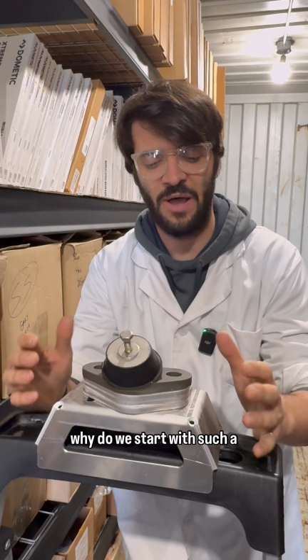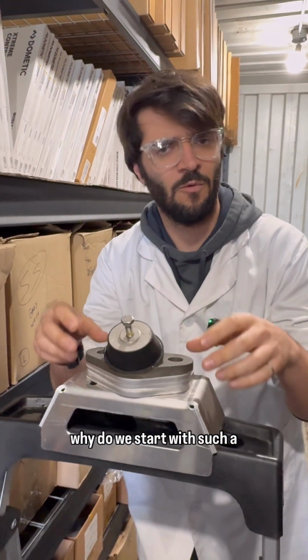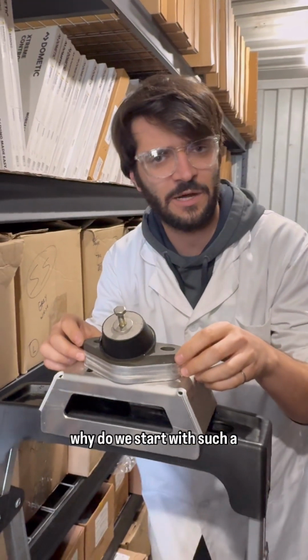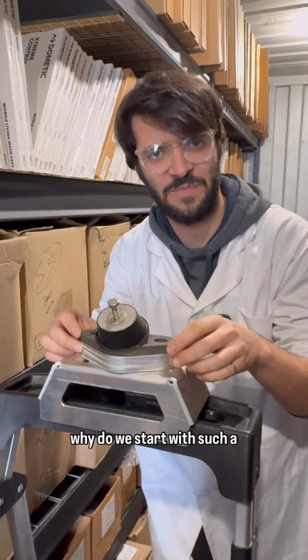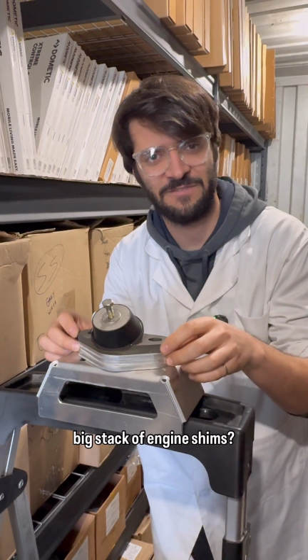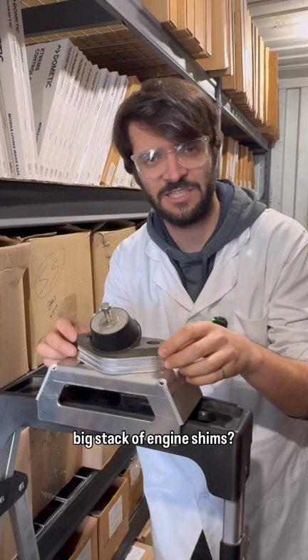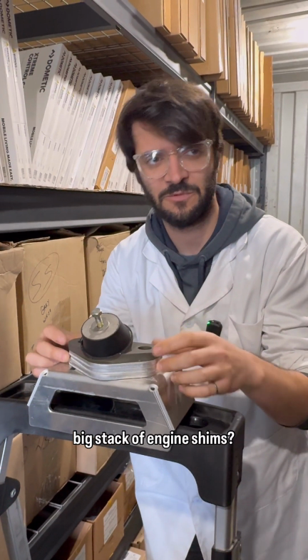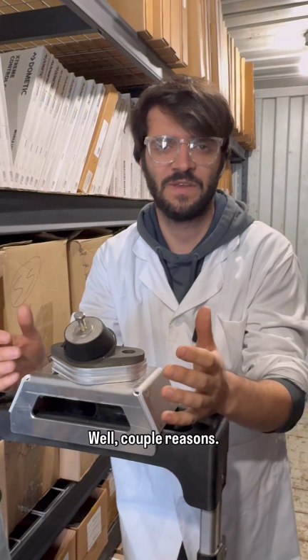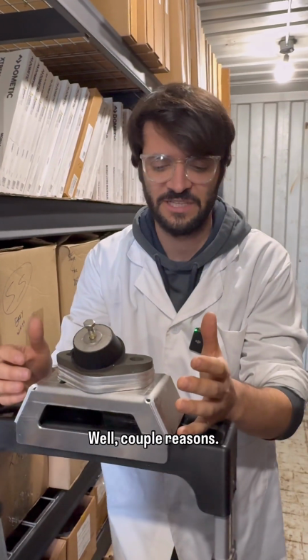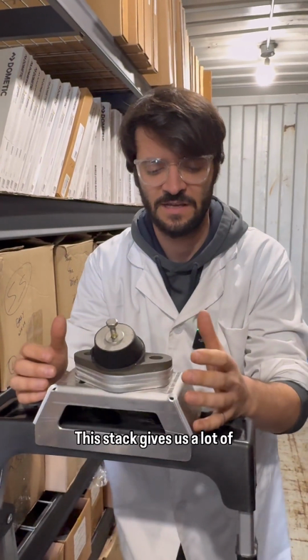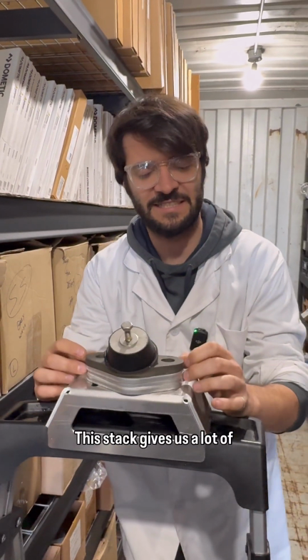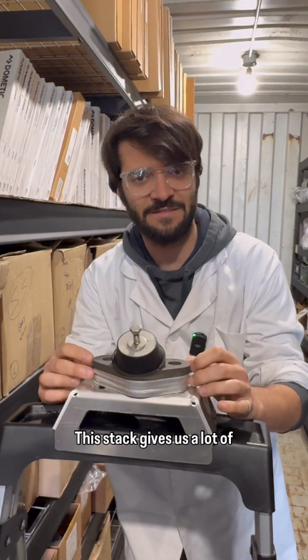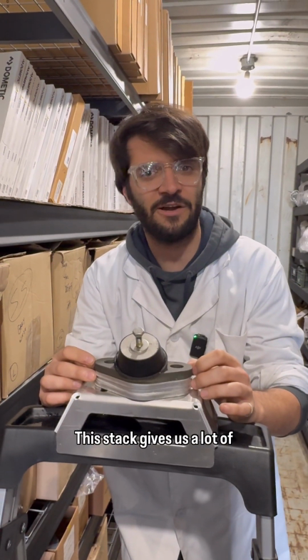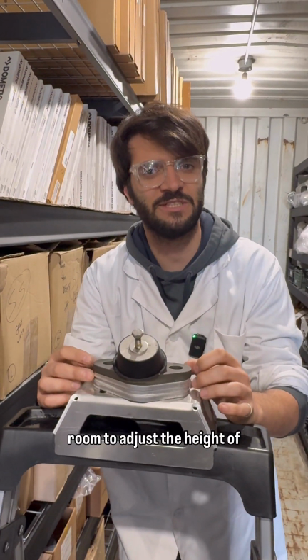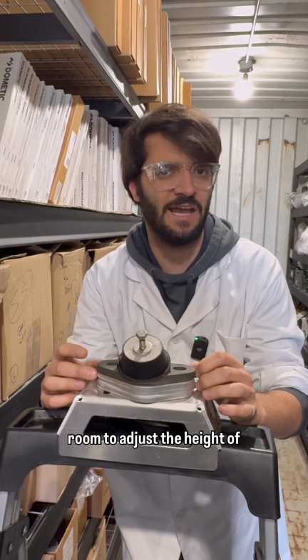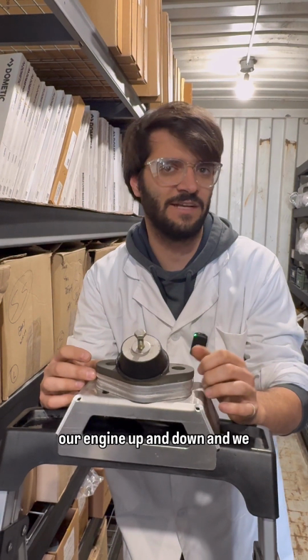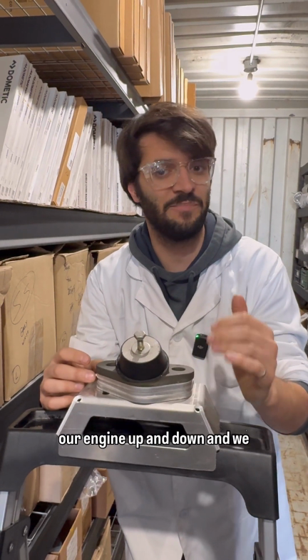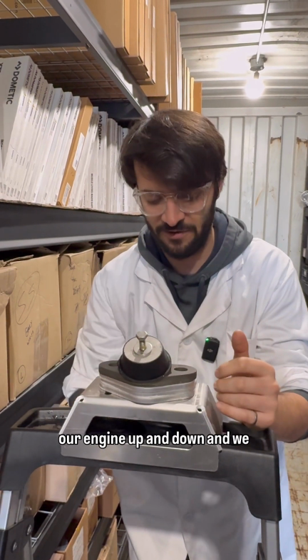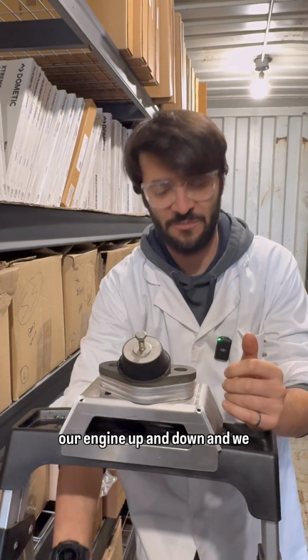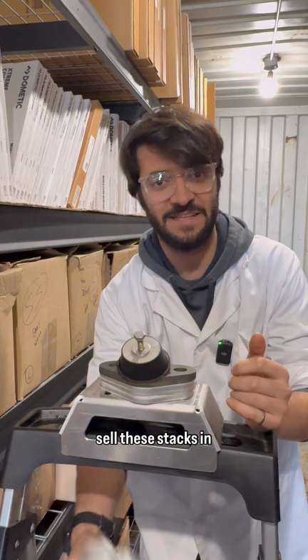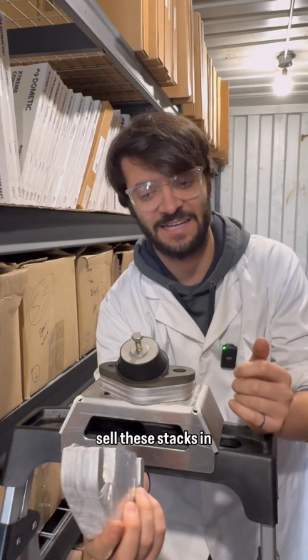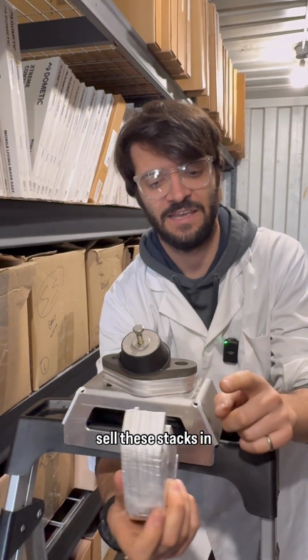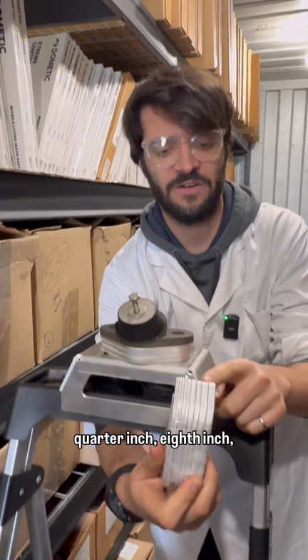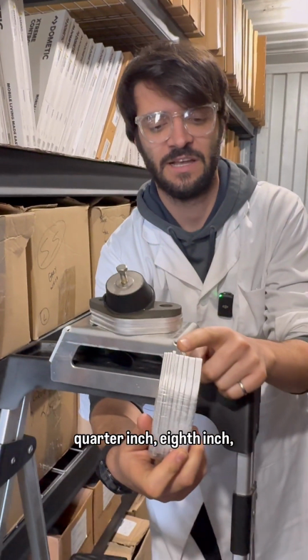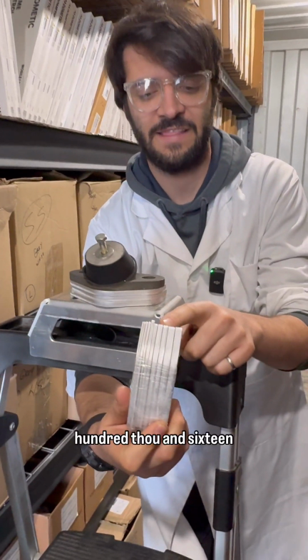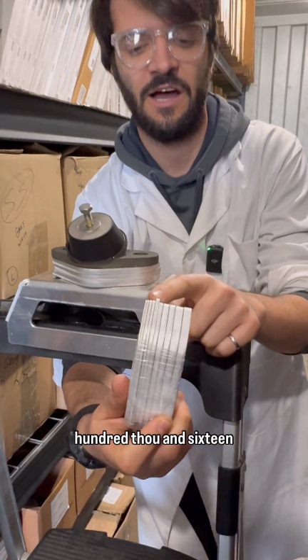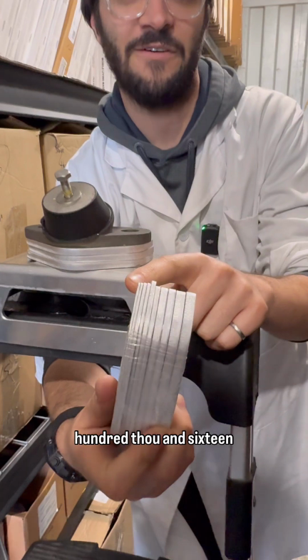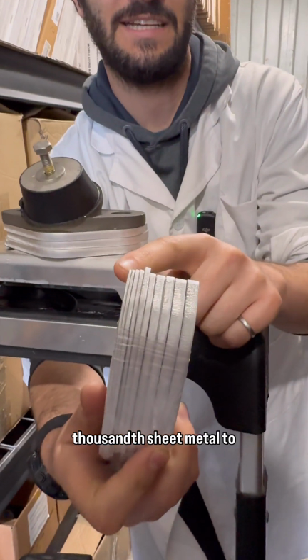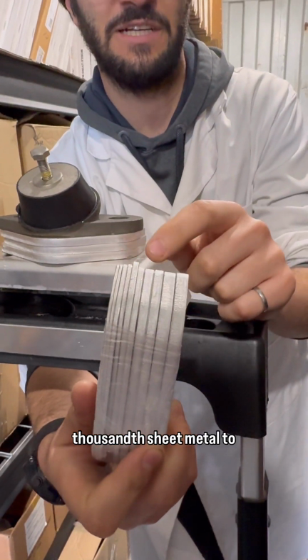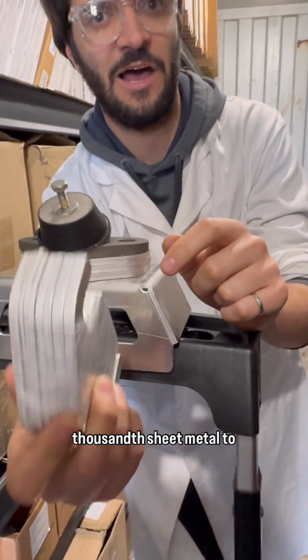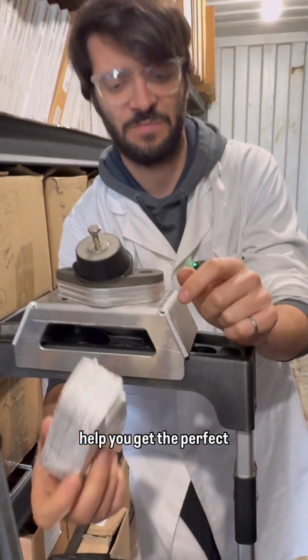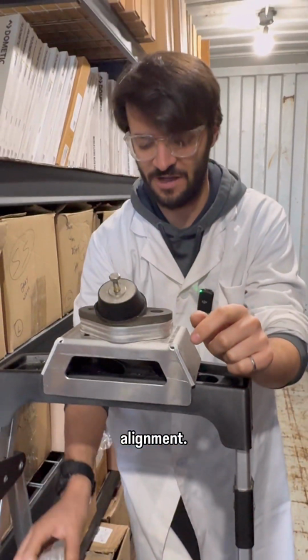But why do we start with such a big stack of engine shims? Well, a couple reasons. This stack gives us a lot of room to adjust the height of our engine up and down, and we sell these stacks in quarter-inch, eighth-inch, hundred thou, and sixteenth thou sheet metal to help you get the perfect alignment.